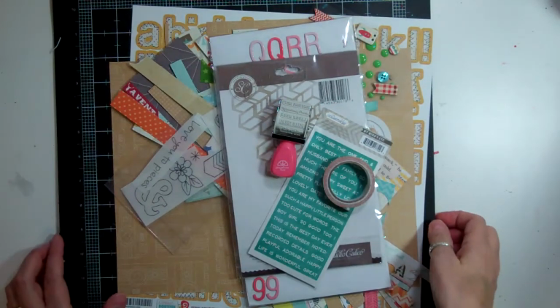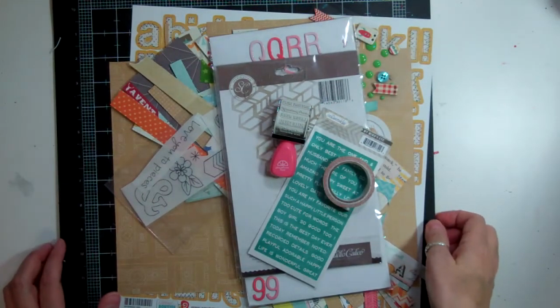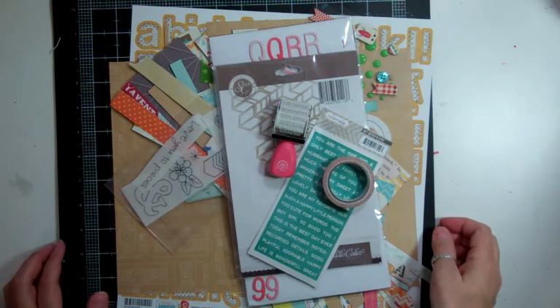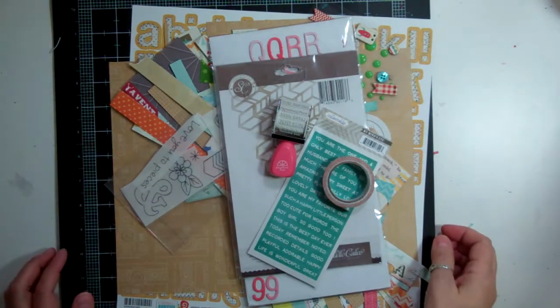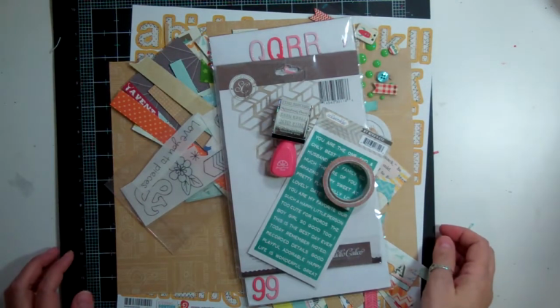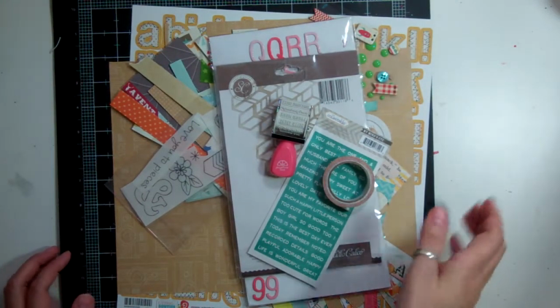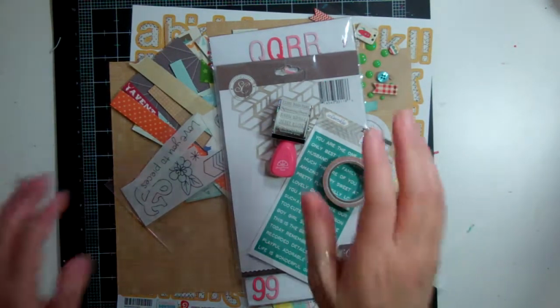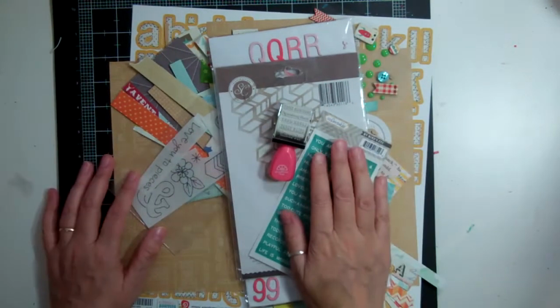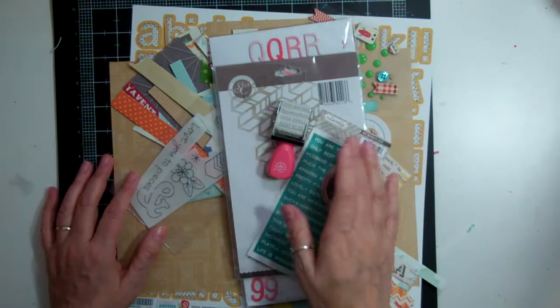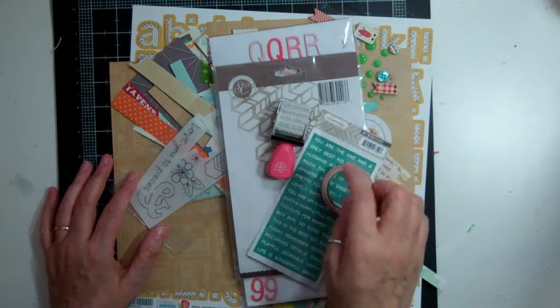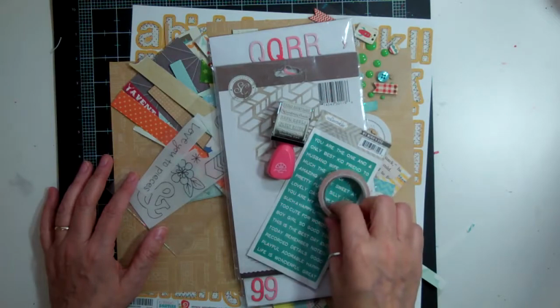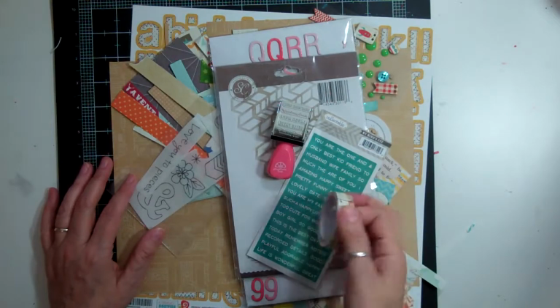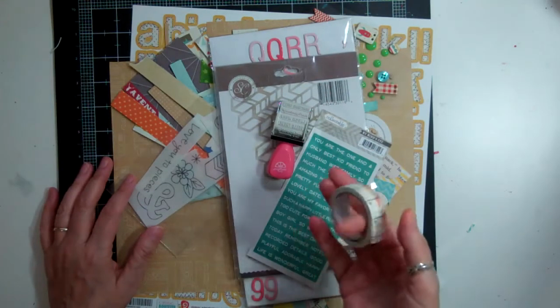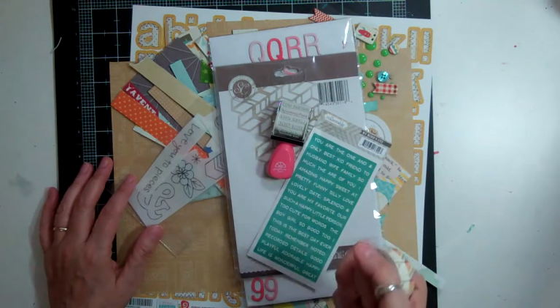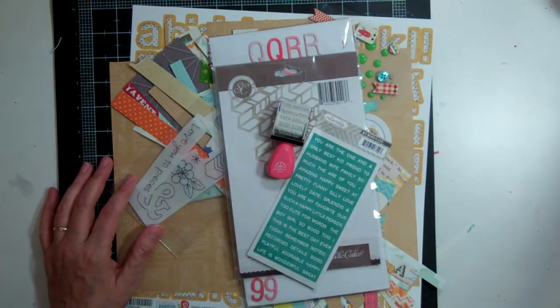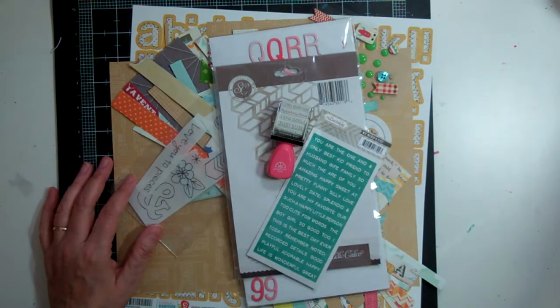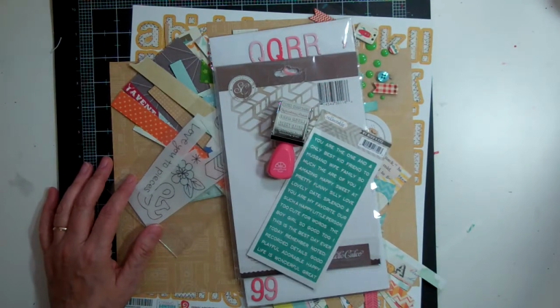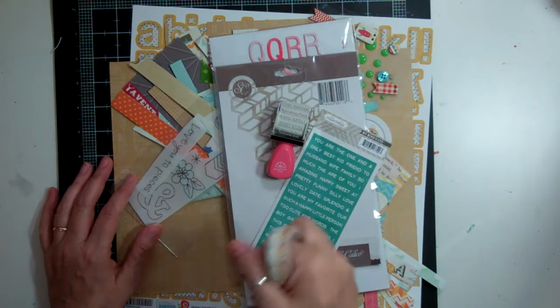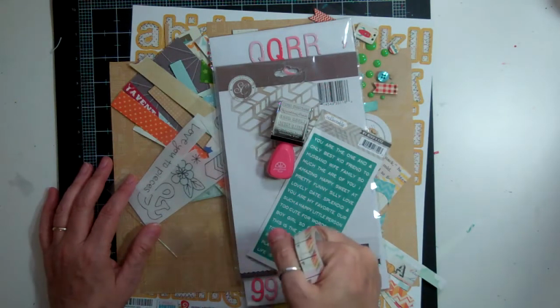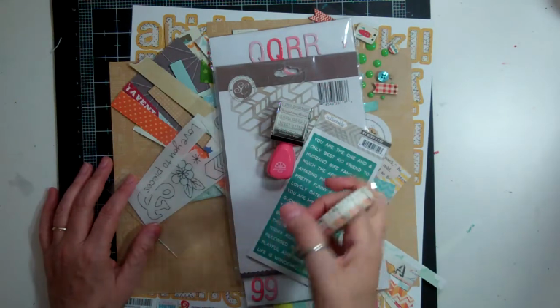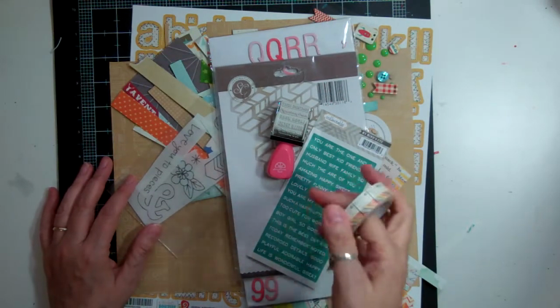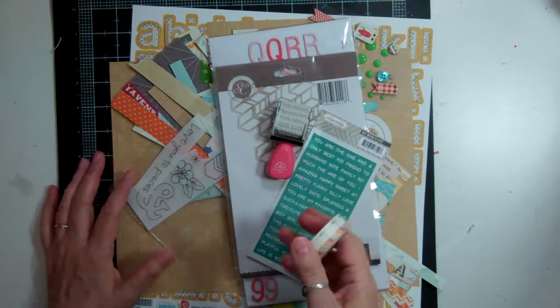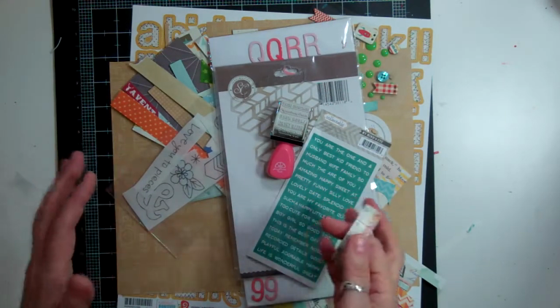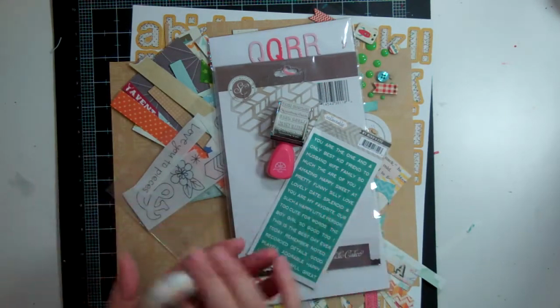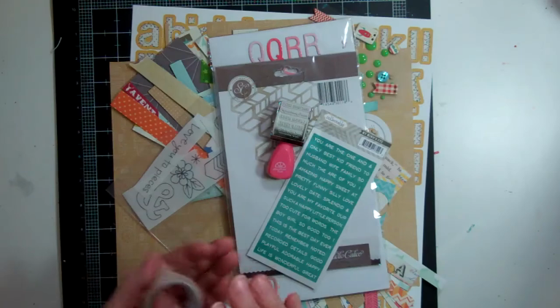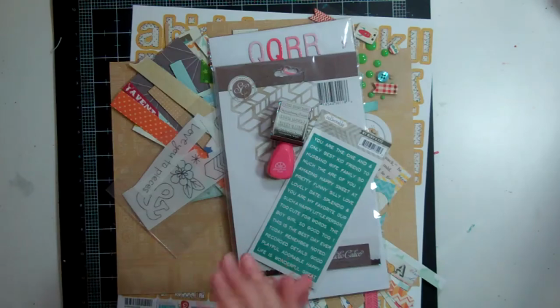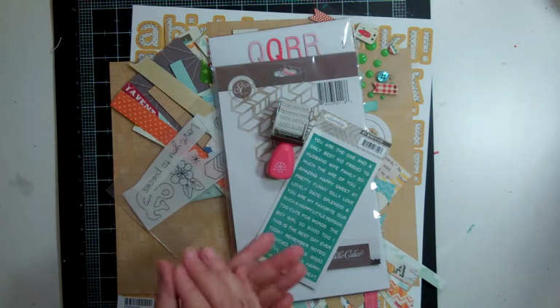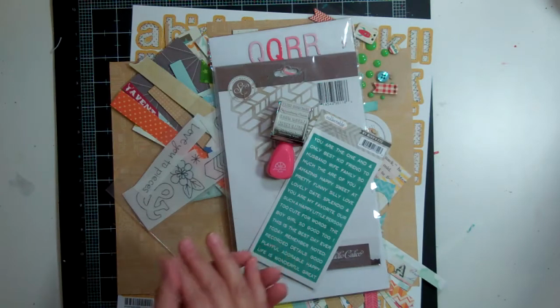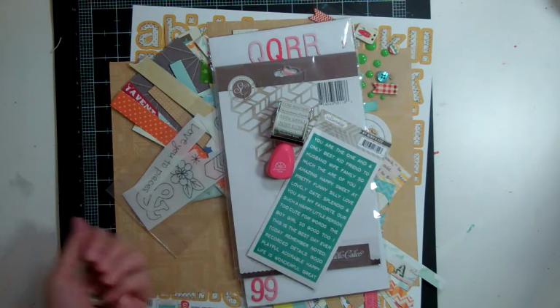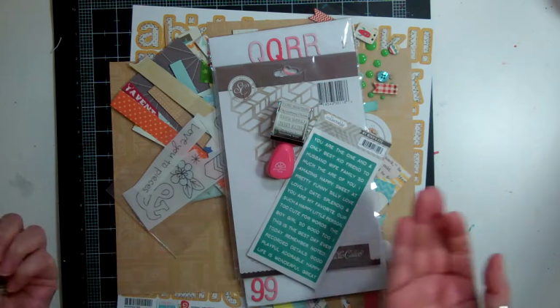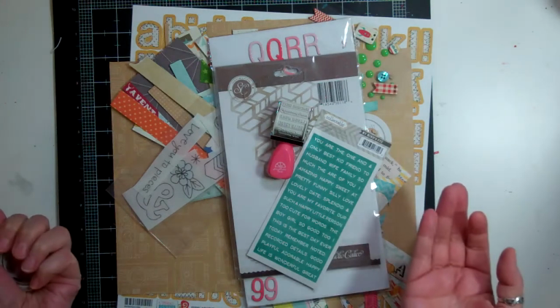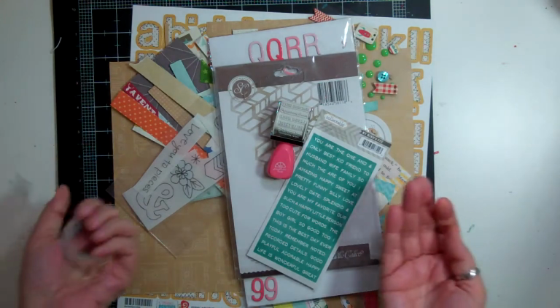Hi everyone, I'm here. This is Nicole. I'm here with a killikit video for the Neverland March Kit and I'm finally done with the kit and I'm just going to show you what's left.